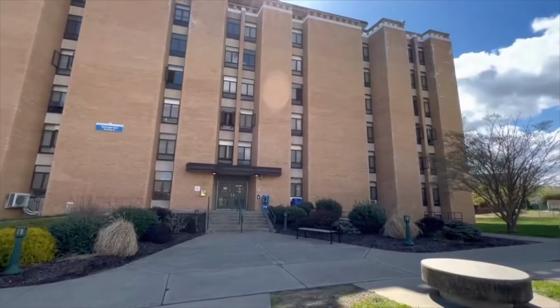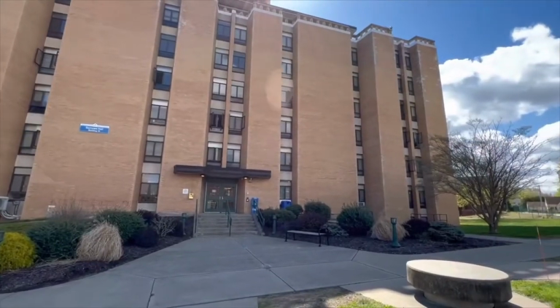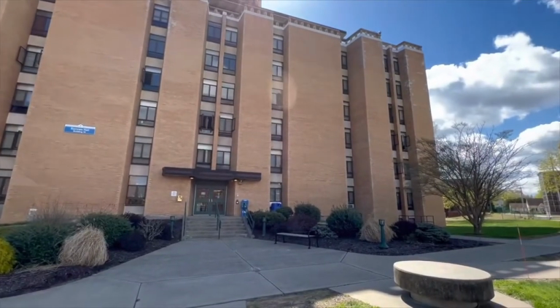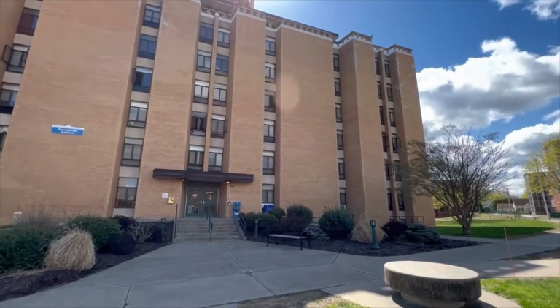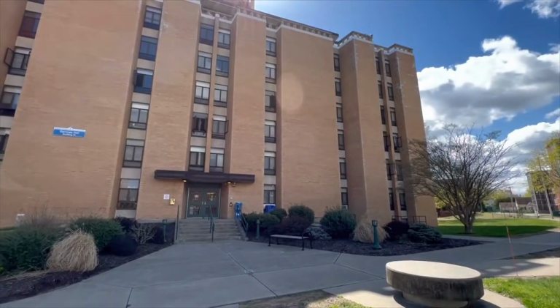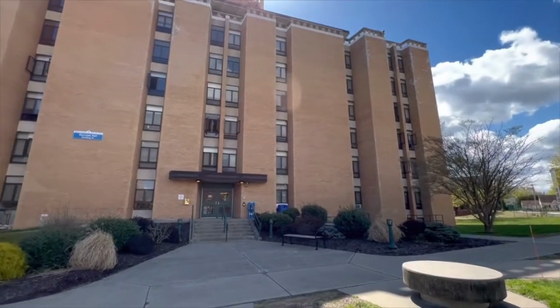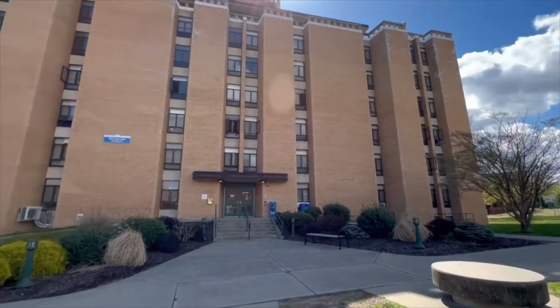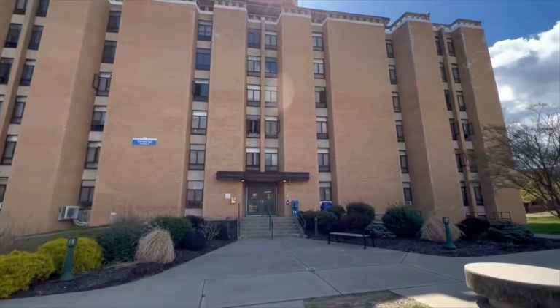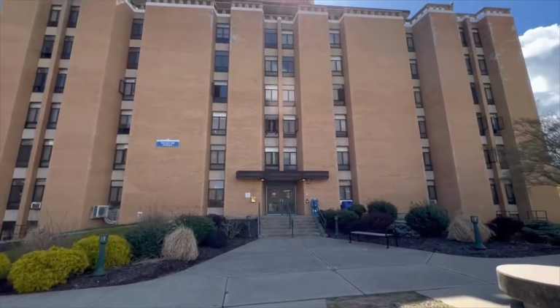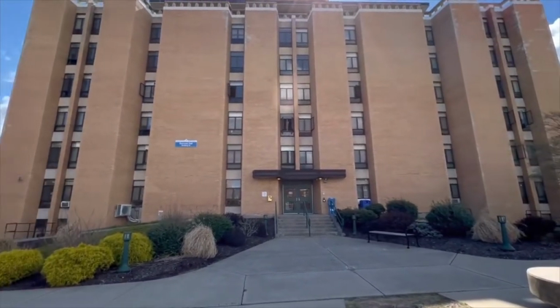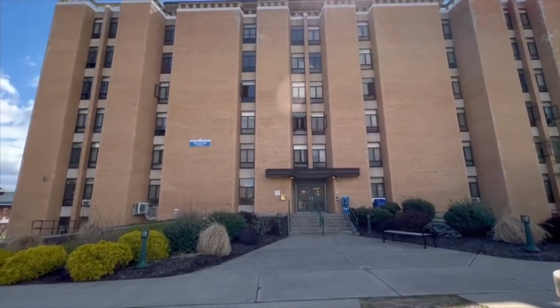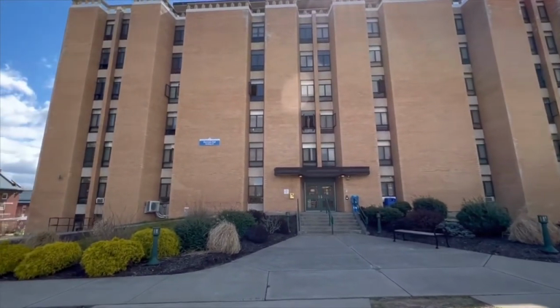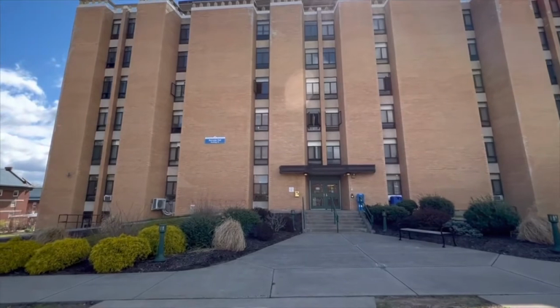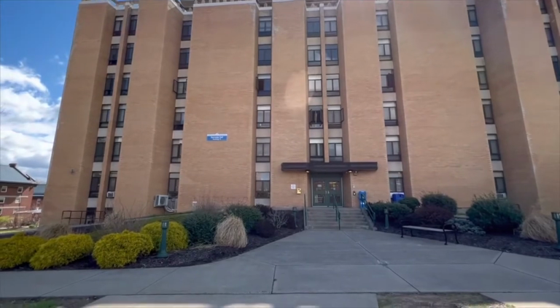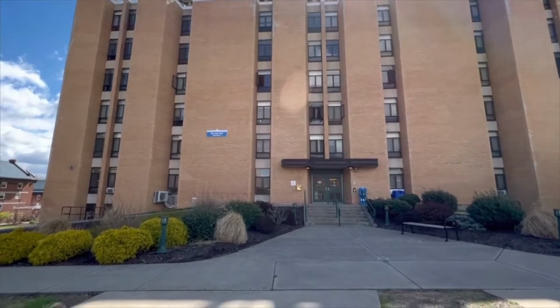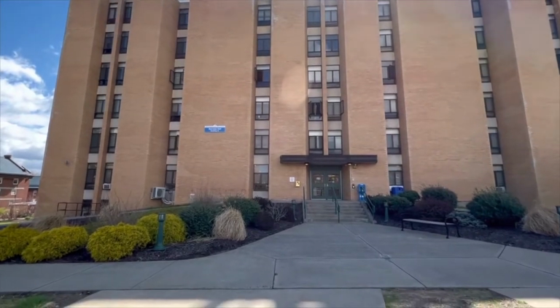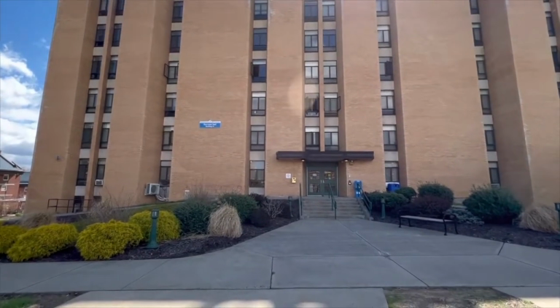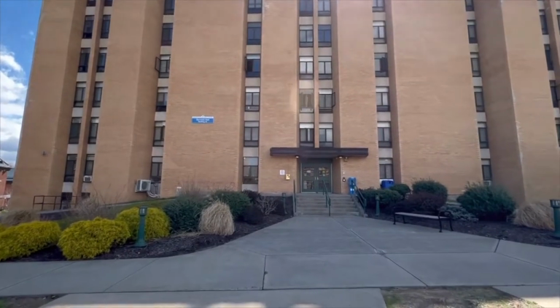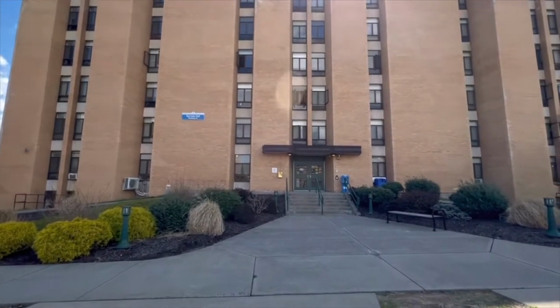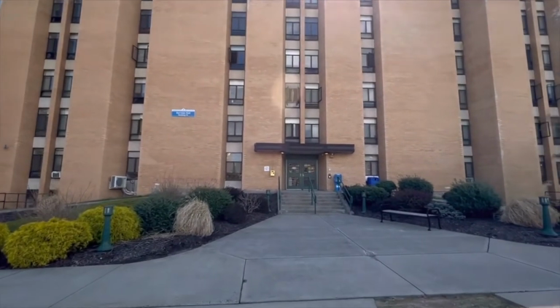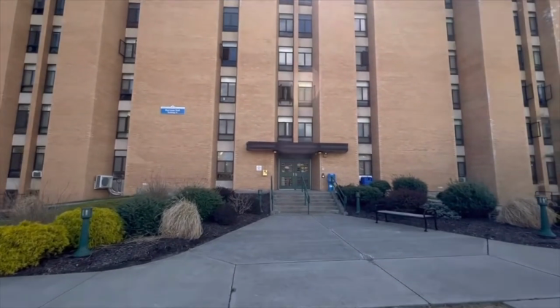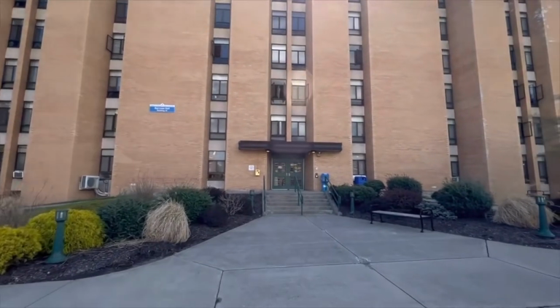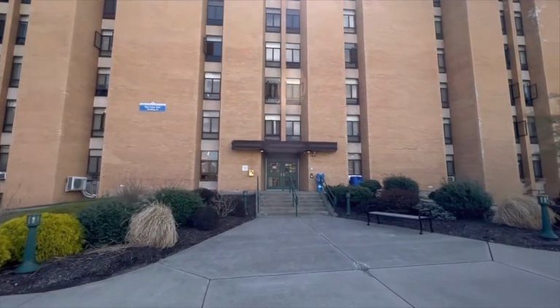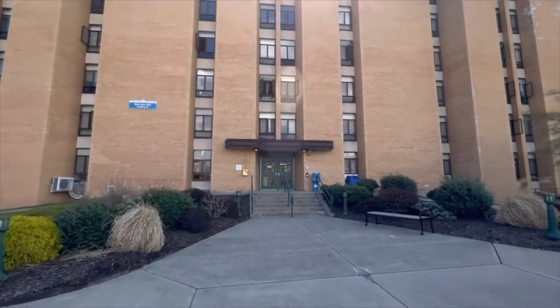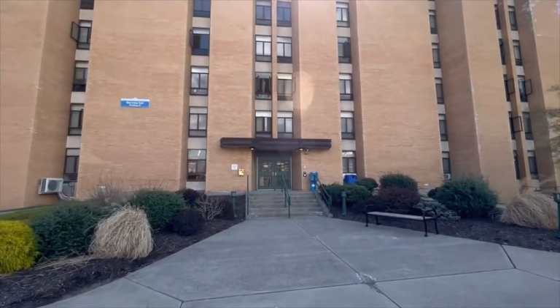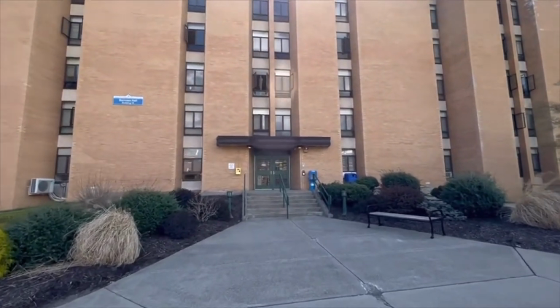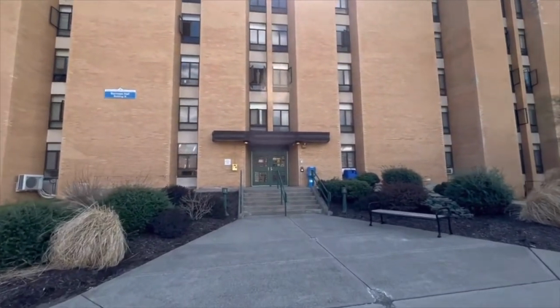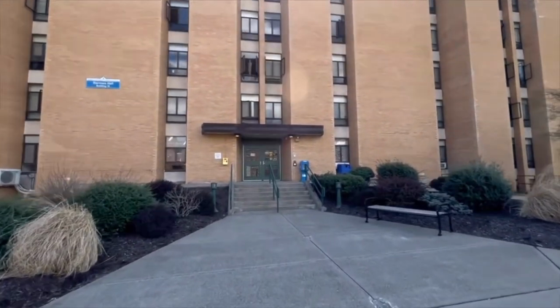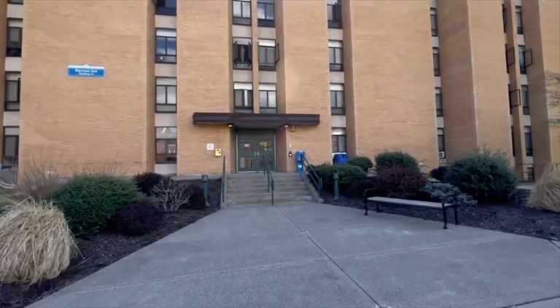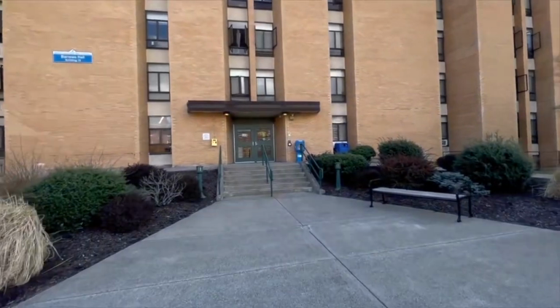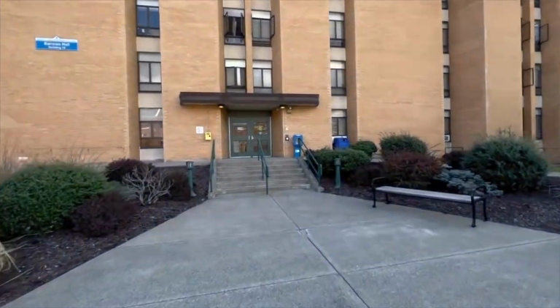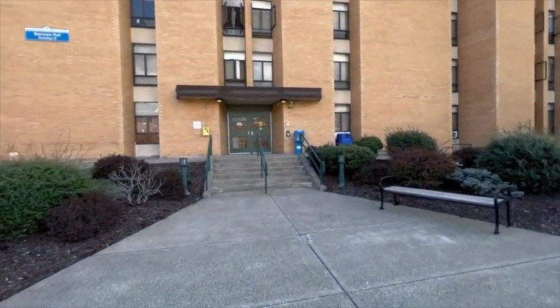Hi everyone! This is Barrows Hall. This is one of our residence halls here at CCSU. This is an all-woman's dorm, so let's get an inside look.